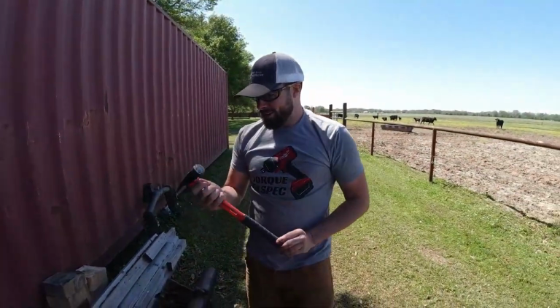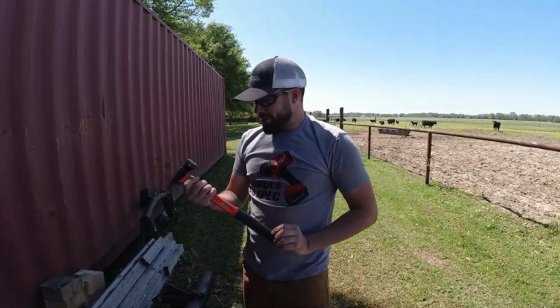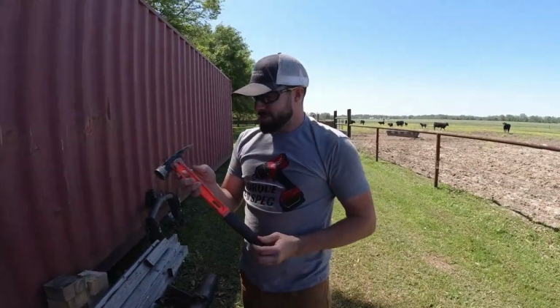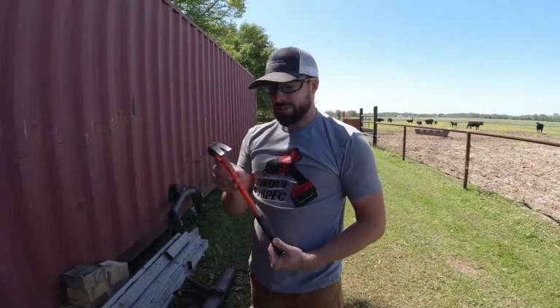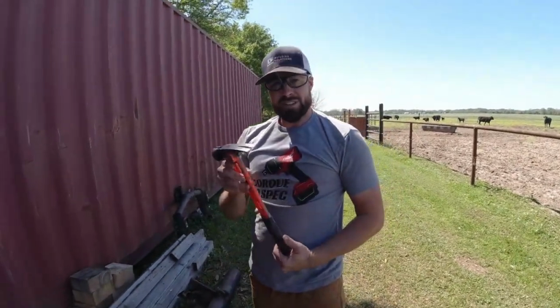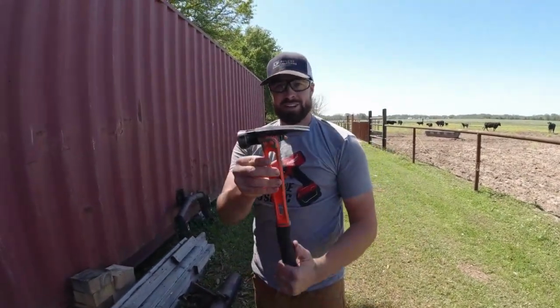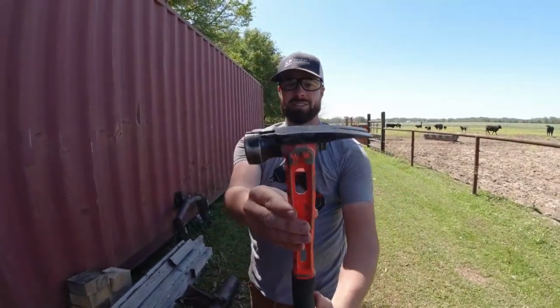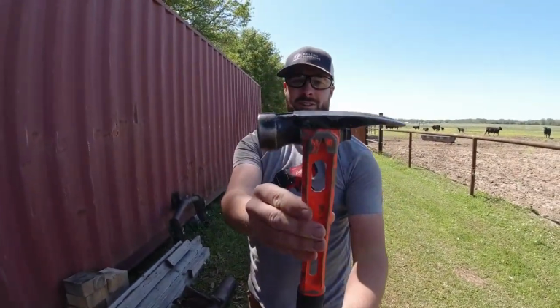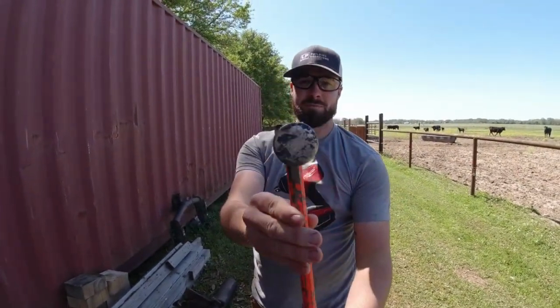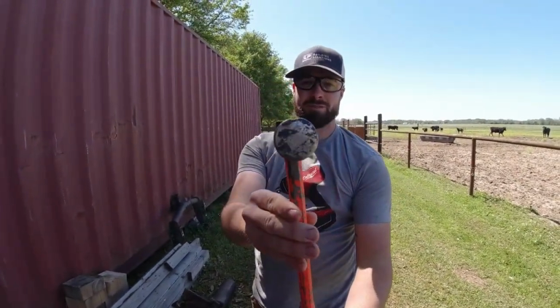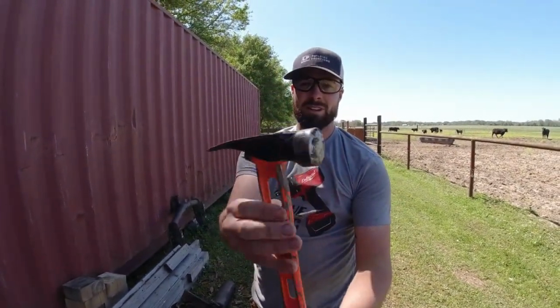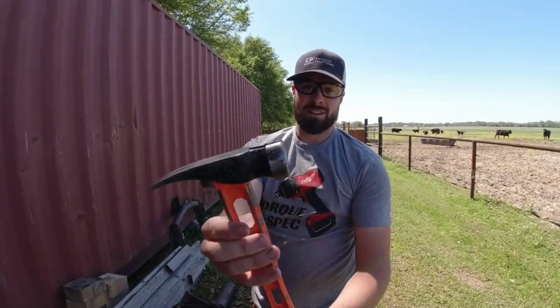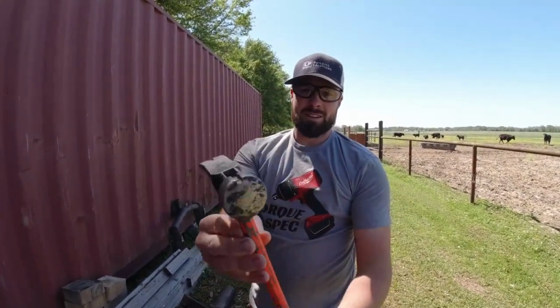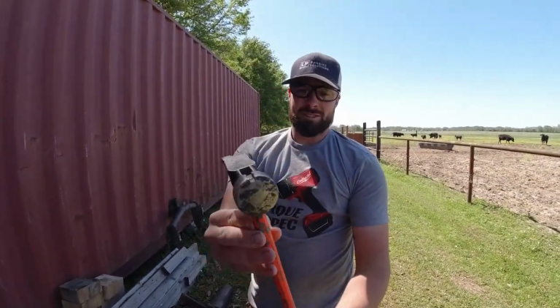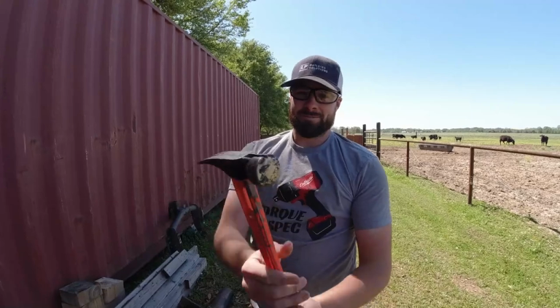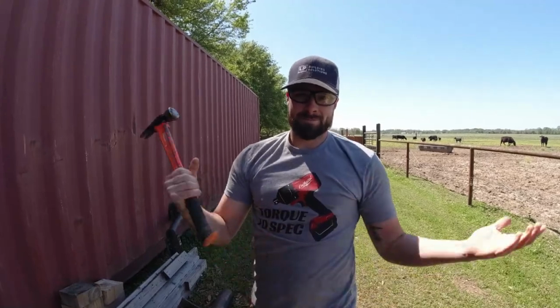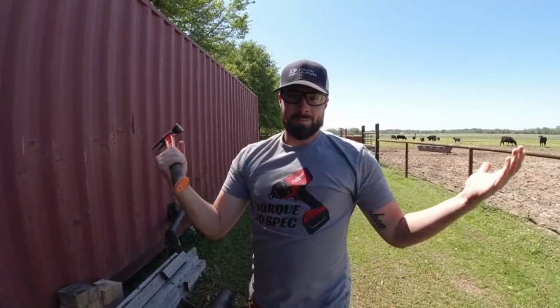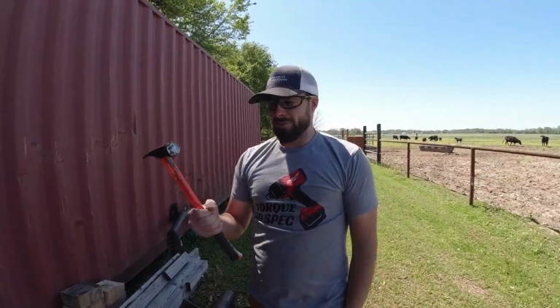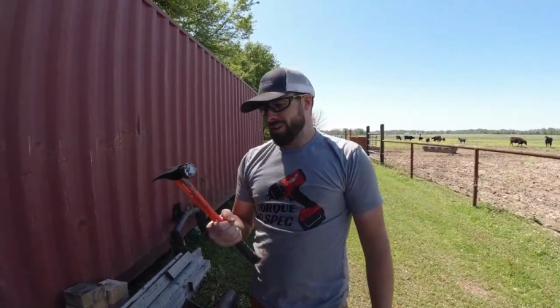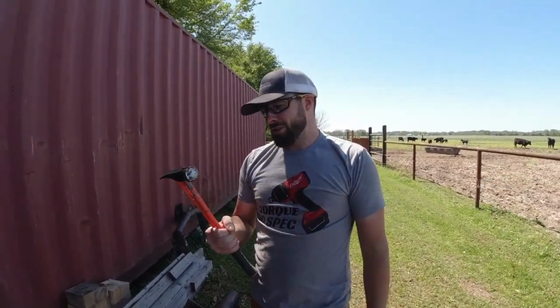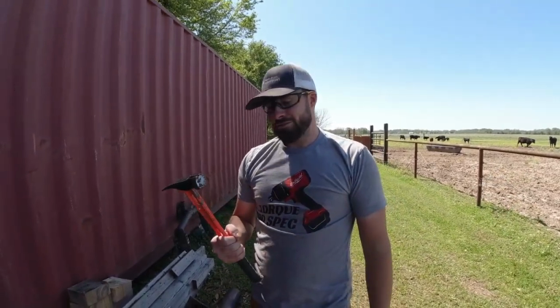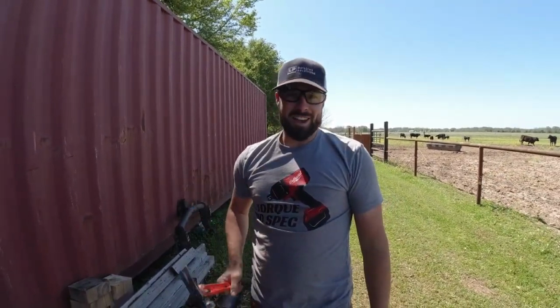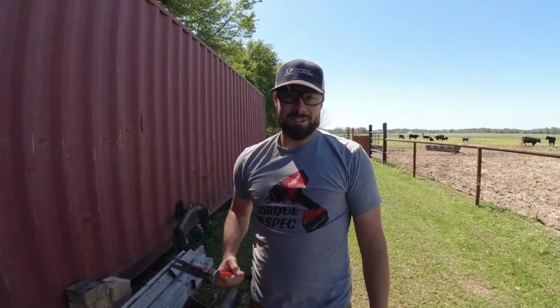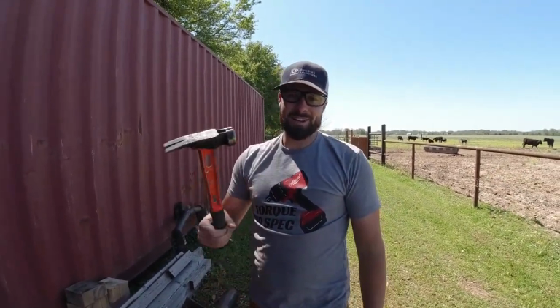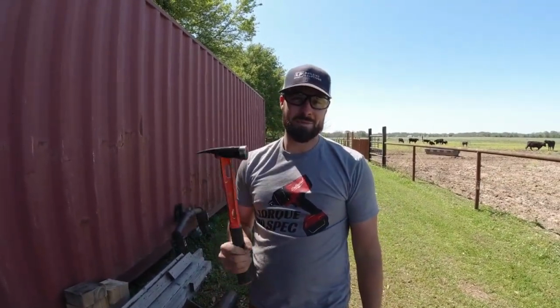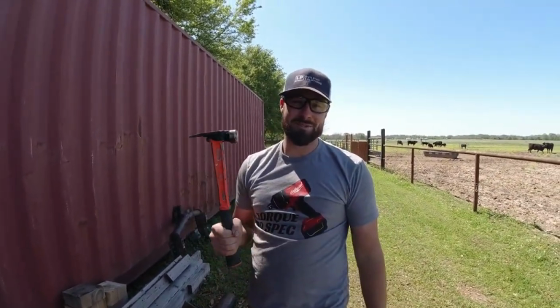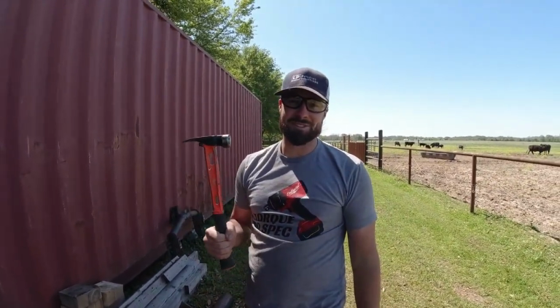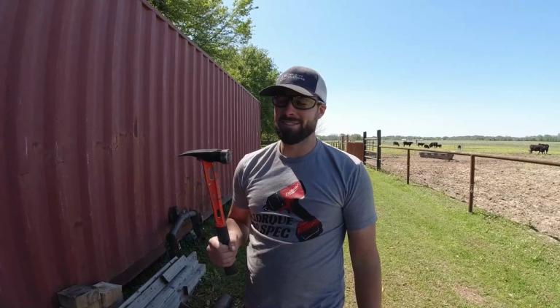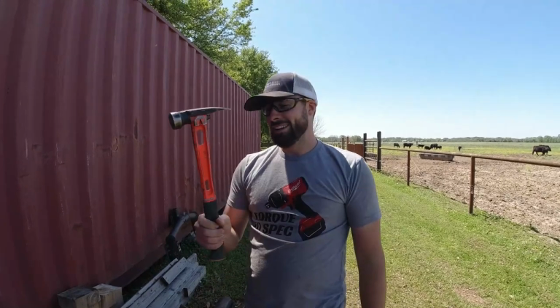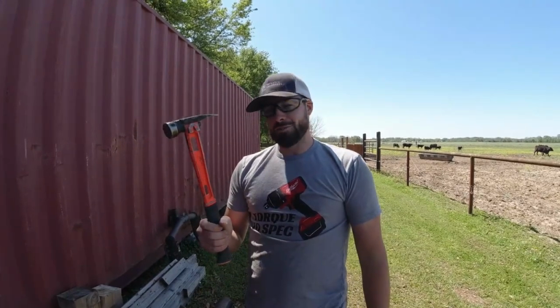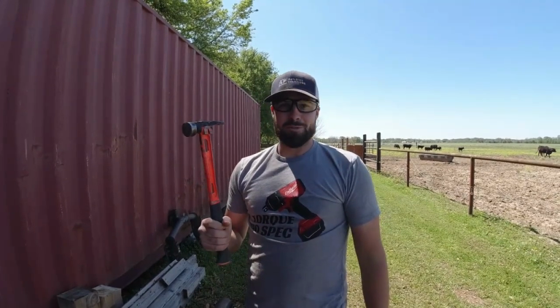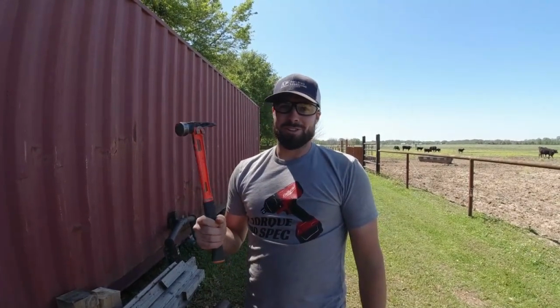I don't know how much more y'all need to see — get a little close-up on it. So if y'all scared to beat y'all $300 hammers up, just come watch my video instead. Let's go run it over with a truck.